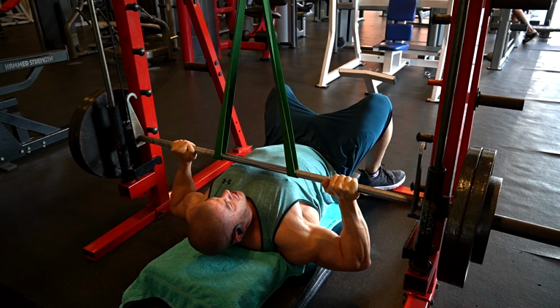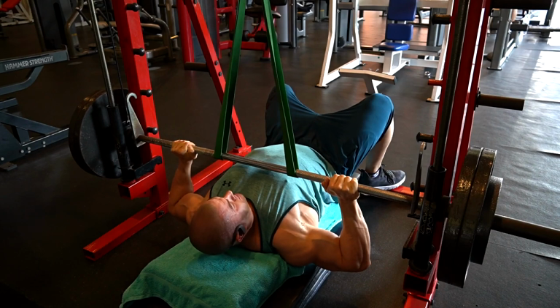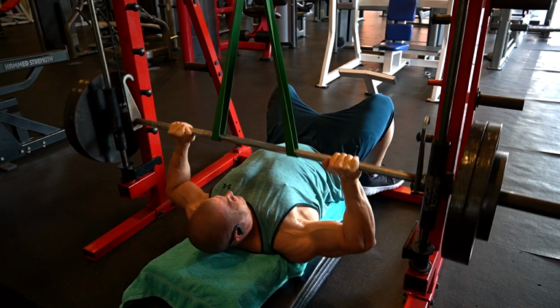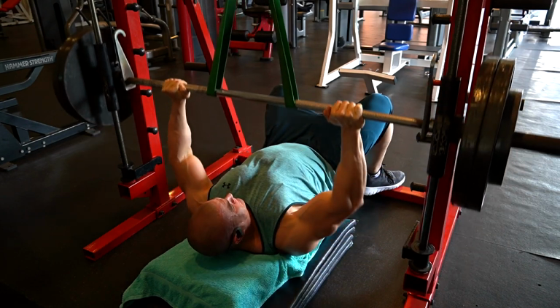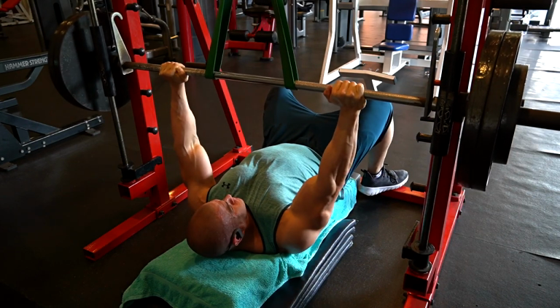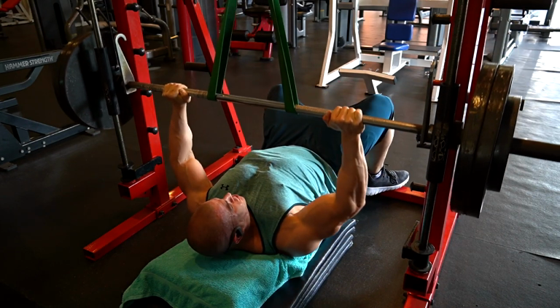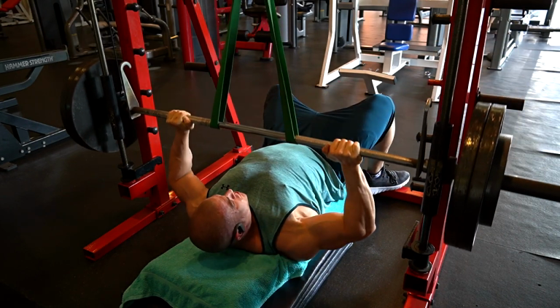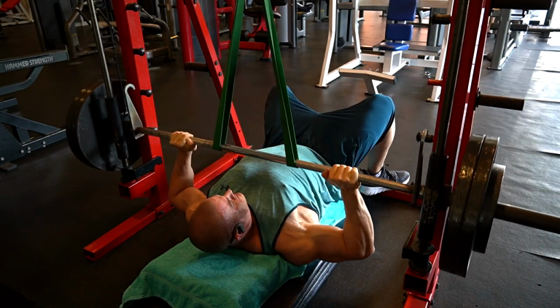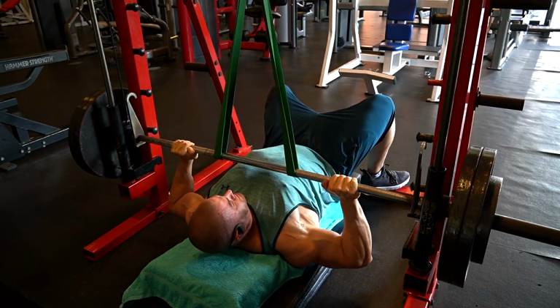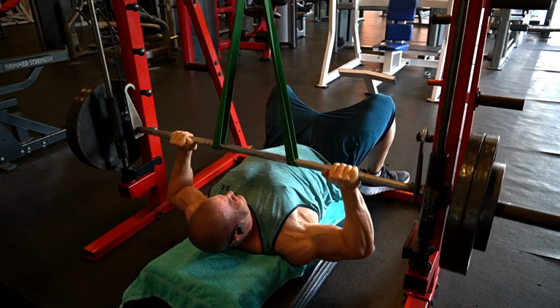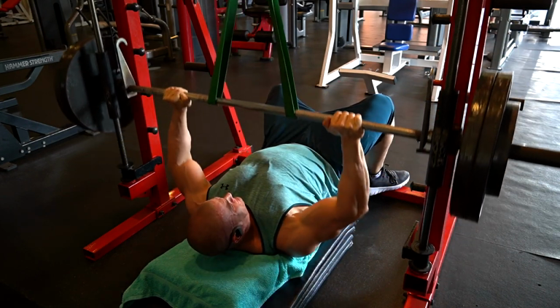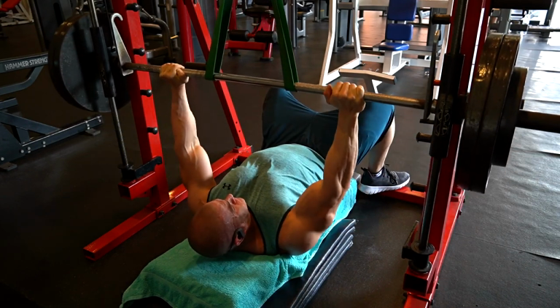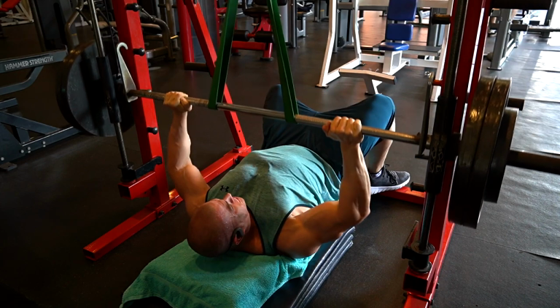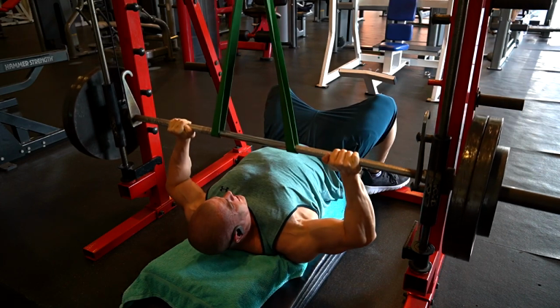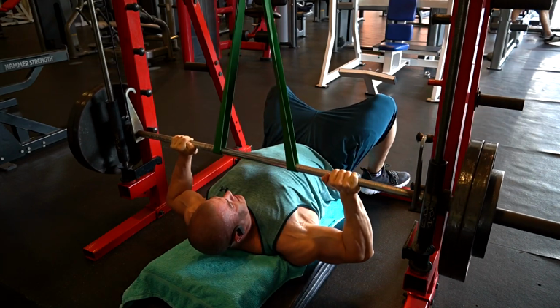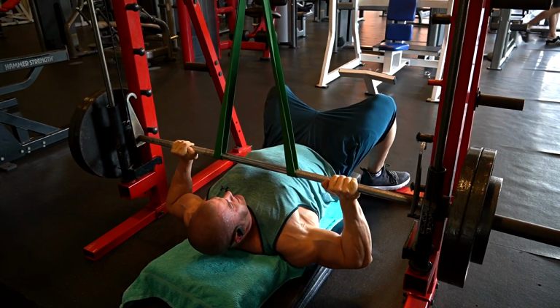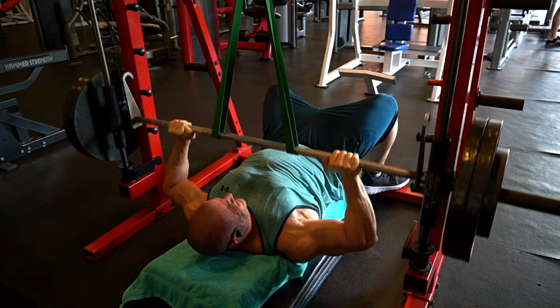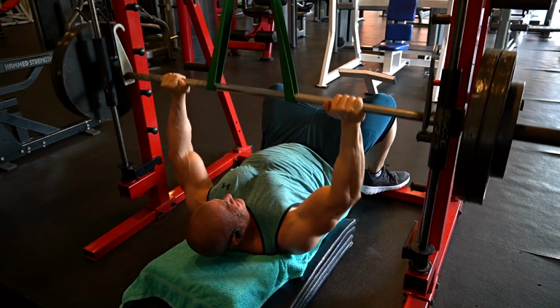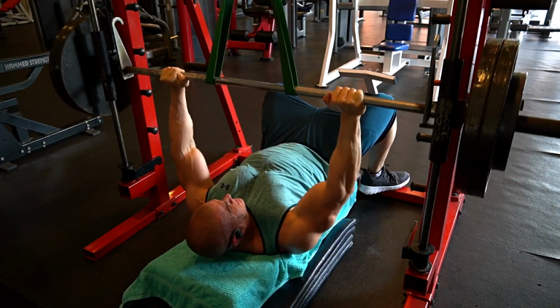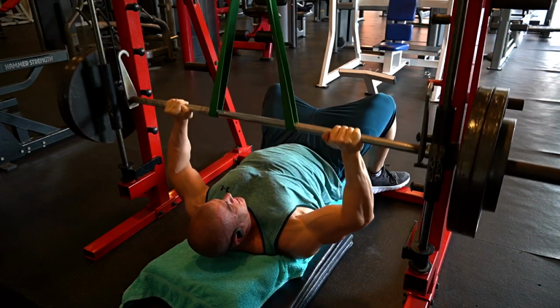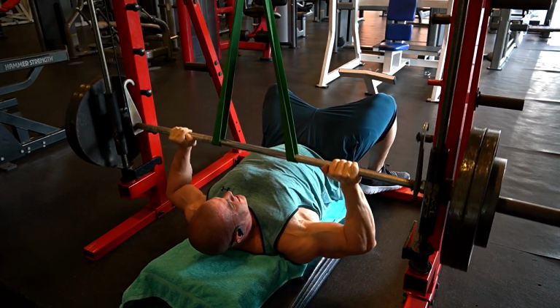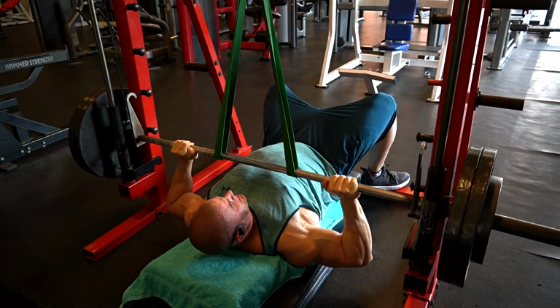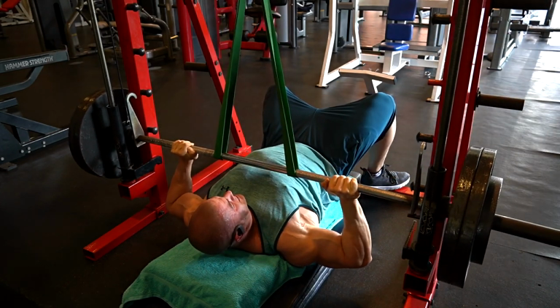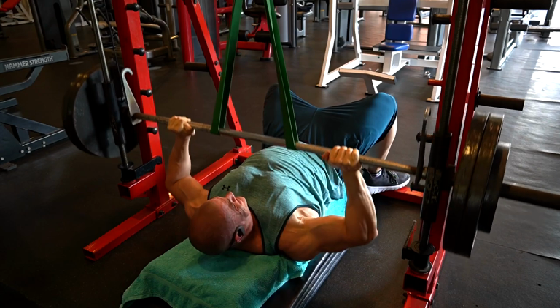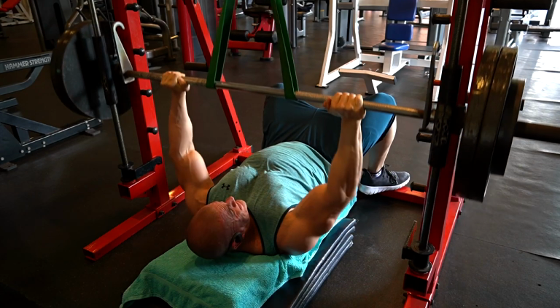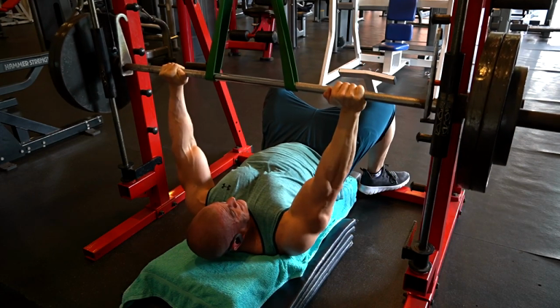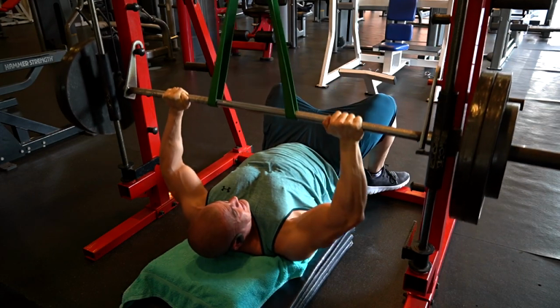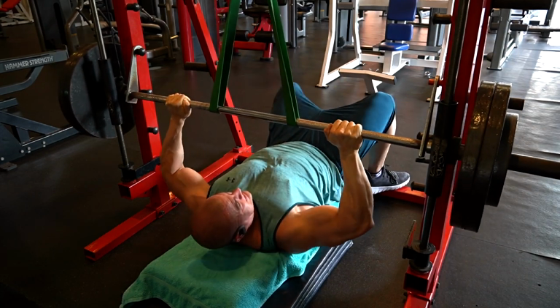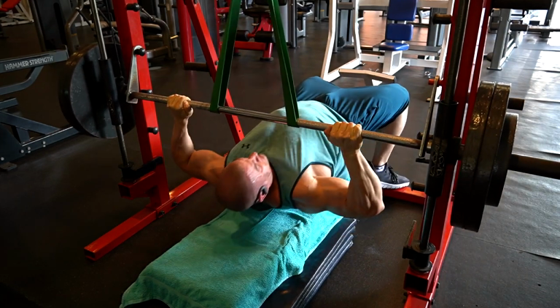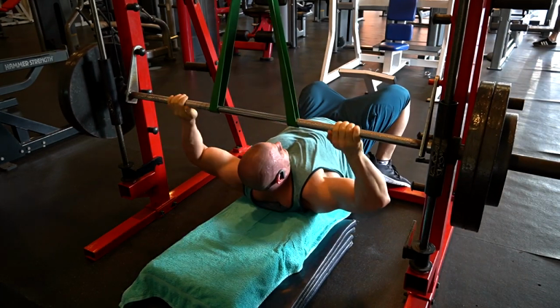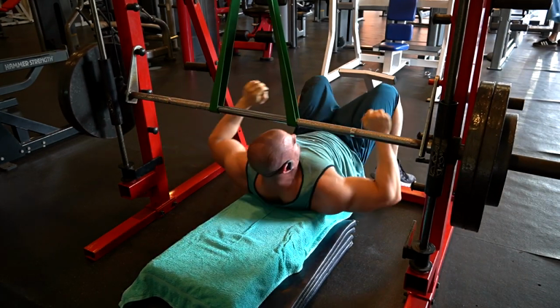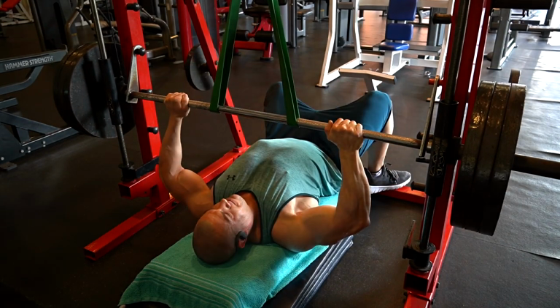Welcome to Vigorous Training. I'm Coach Steve, and this is chest day and abs — but I didn't film abs because nobody wants to see 200 sit-ups in a row. The last few years I've been doing flat bench presses either in the Smith machine or in the Hammer Strength machine.